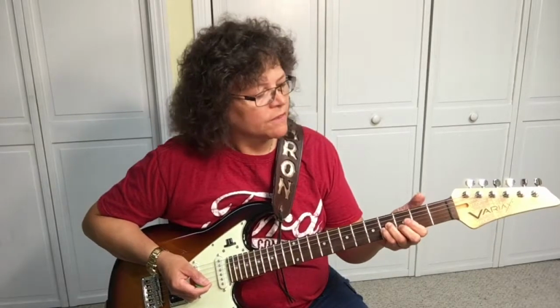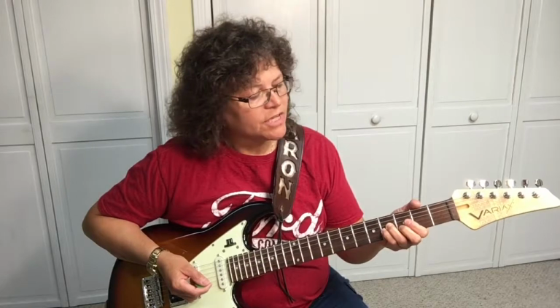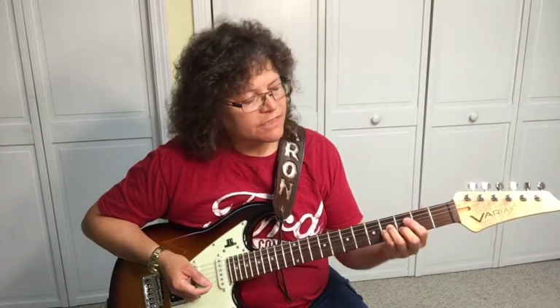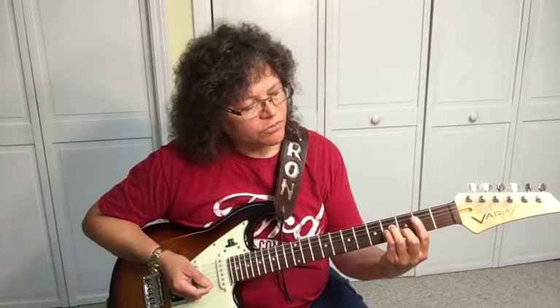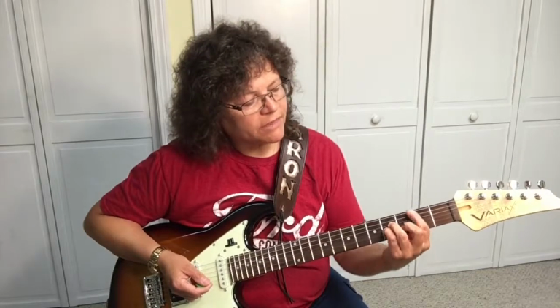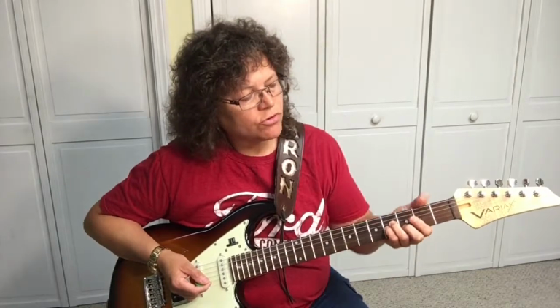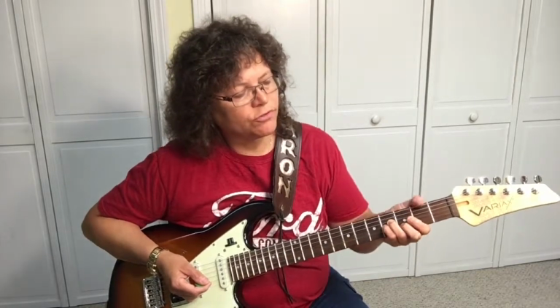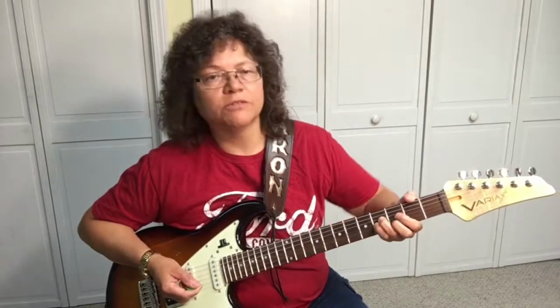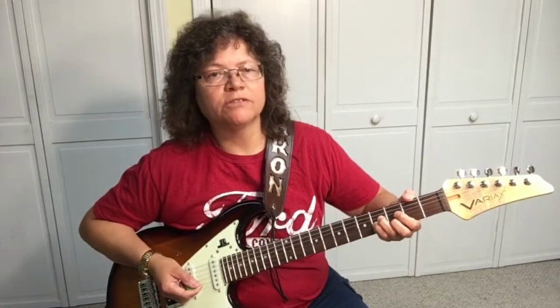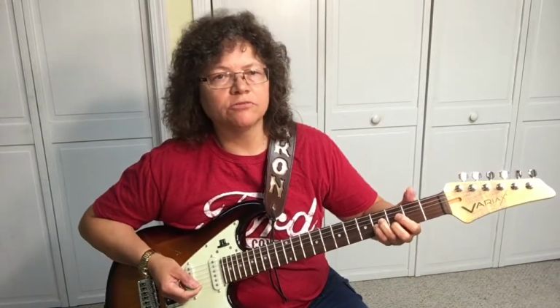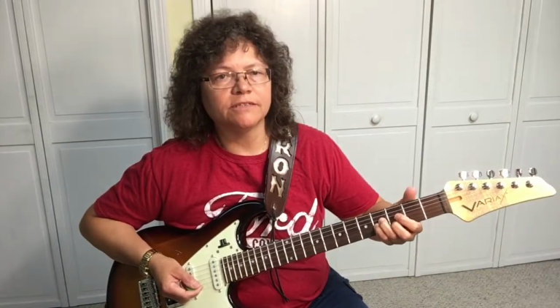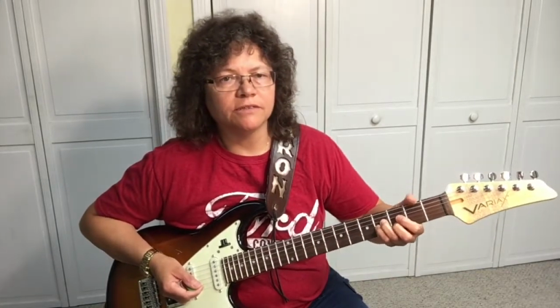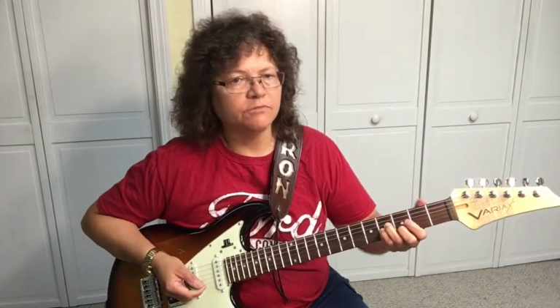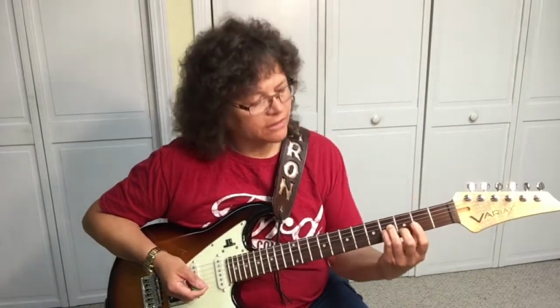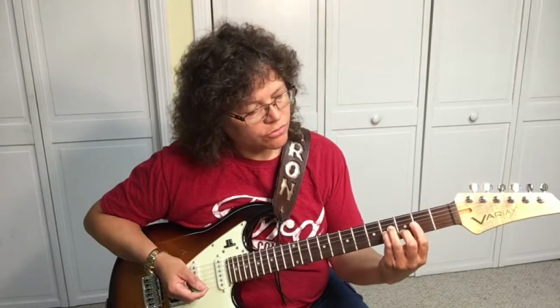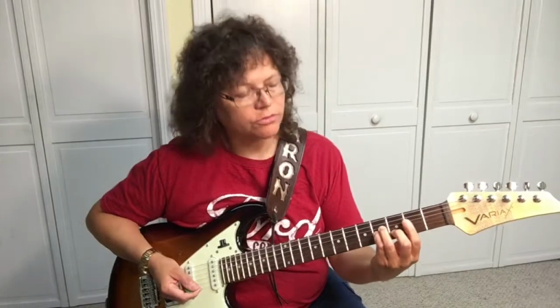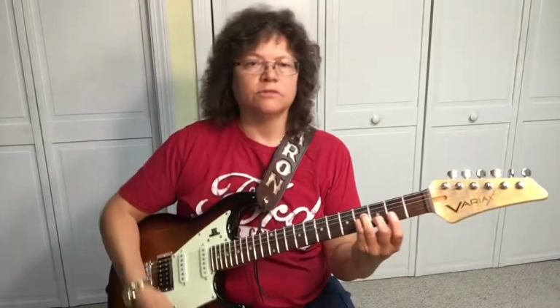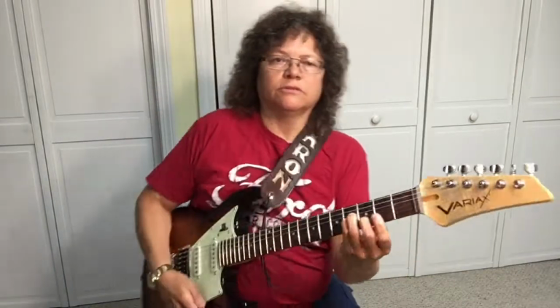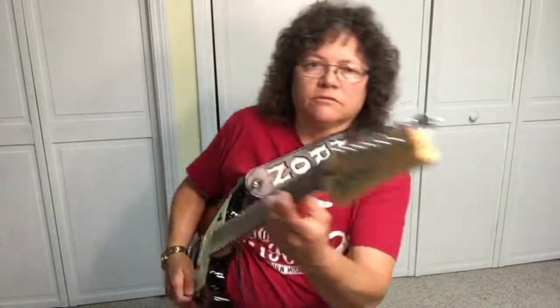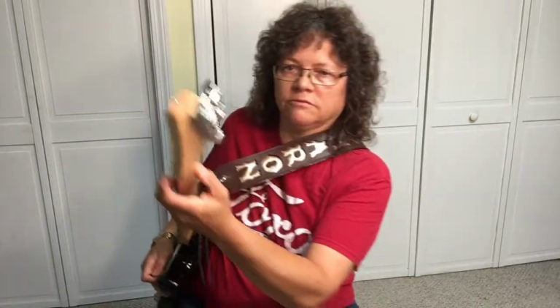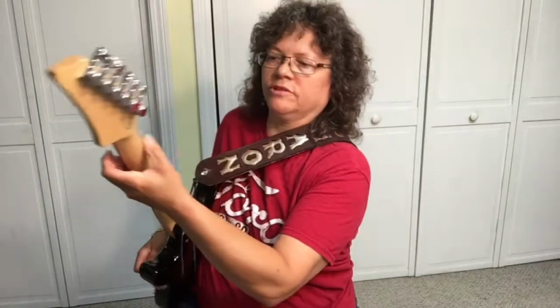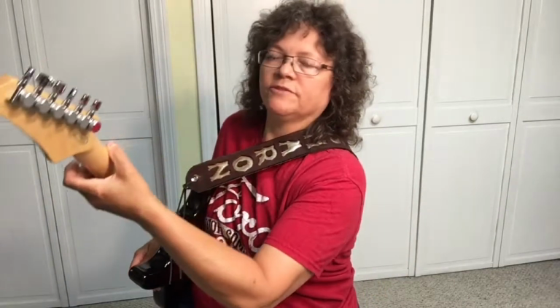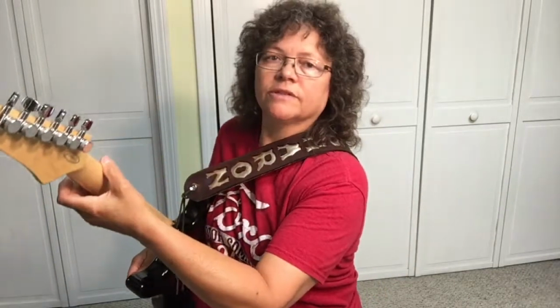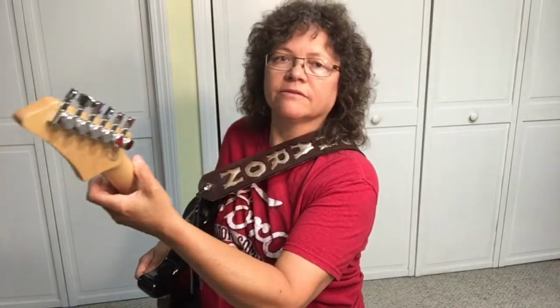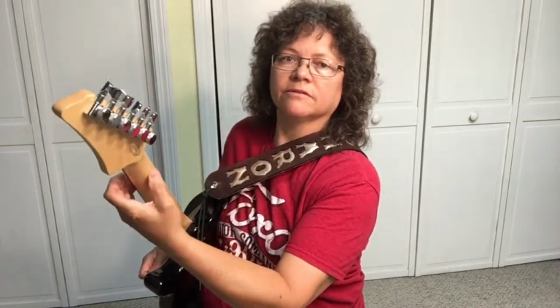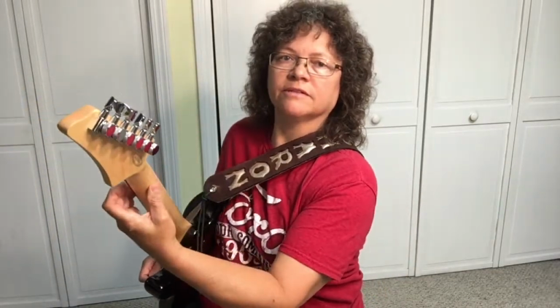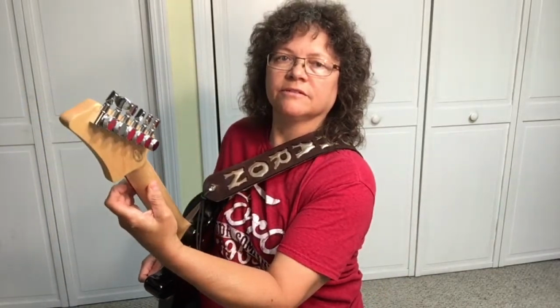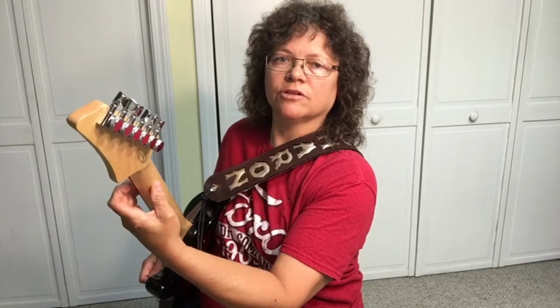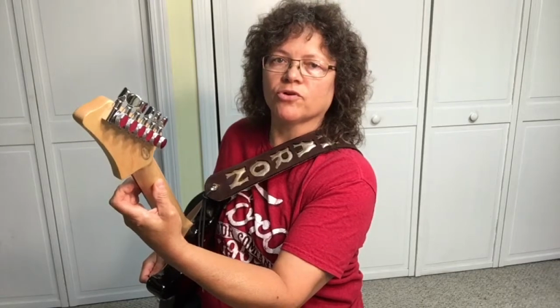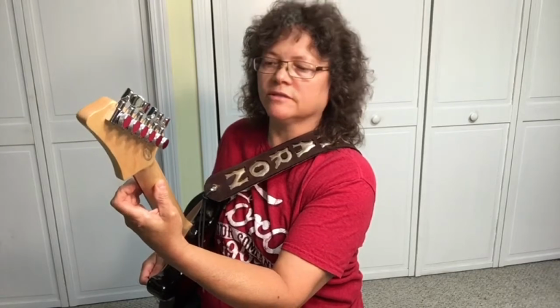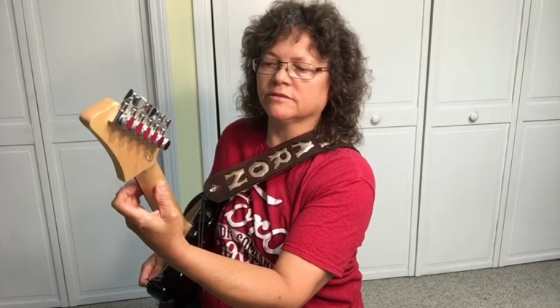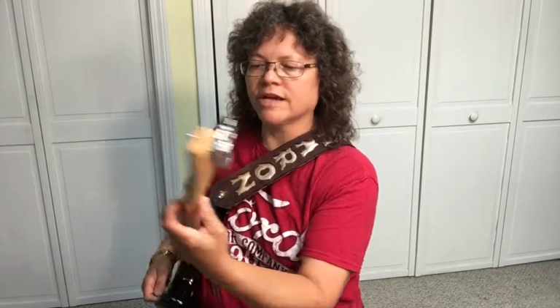Tip number two: when you're making the chord, if your thumb is up here, there's no way you're going to make this chord. Bring your thumb down to the lower part of the guitar neck so you'll have some leverage to push on the strings.